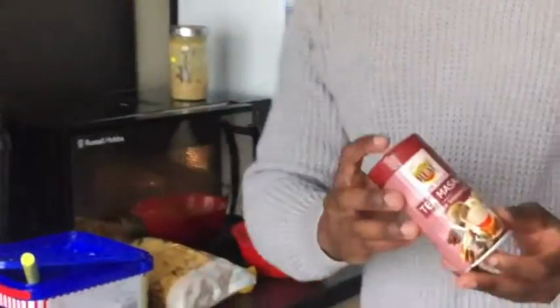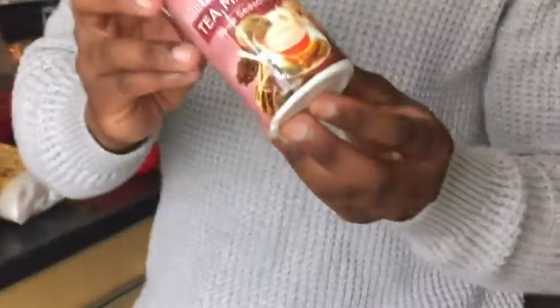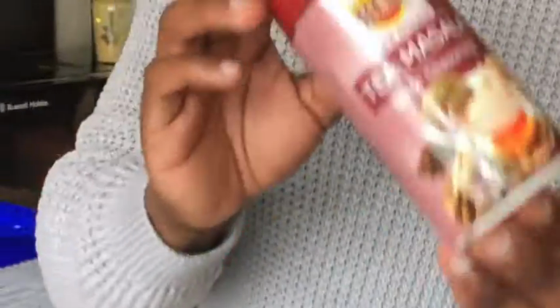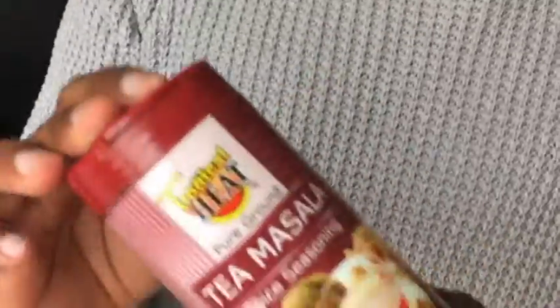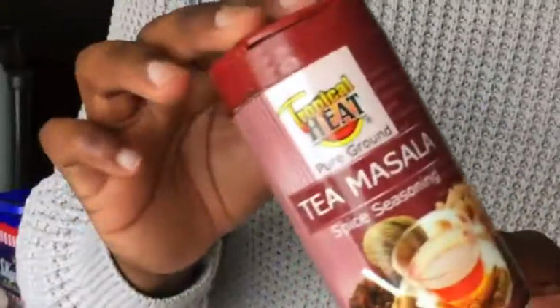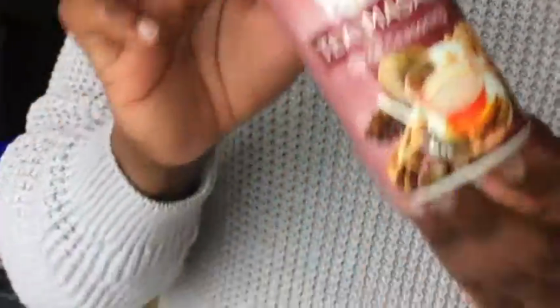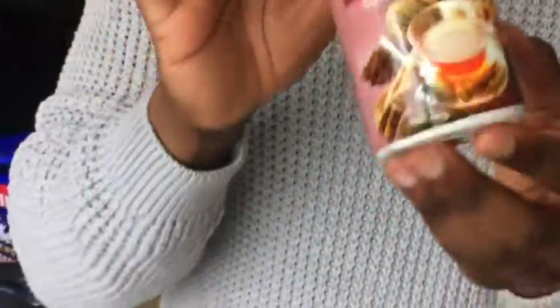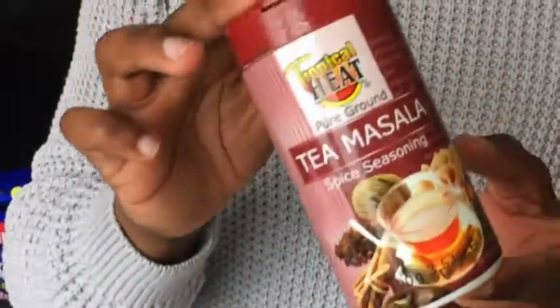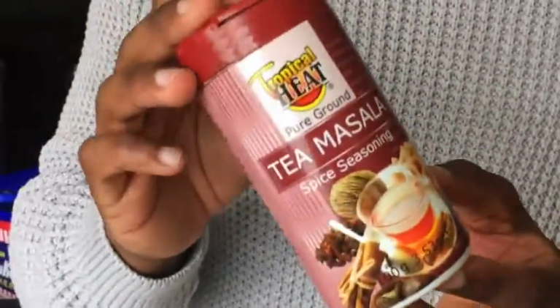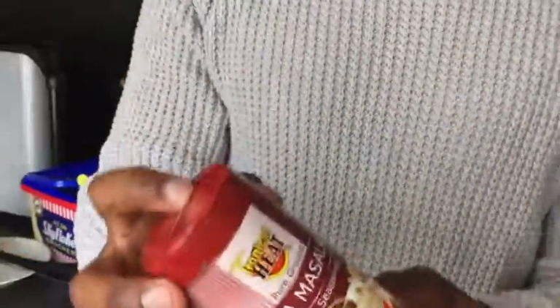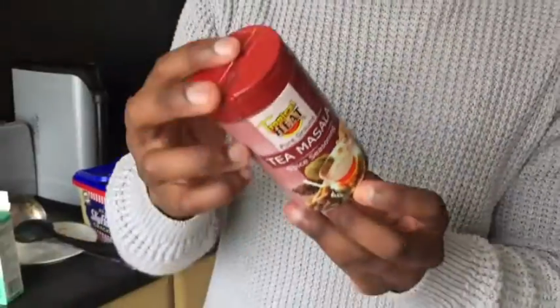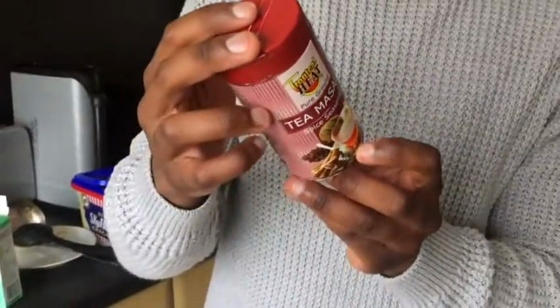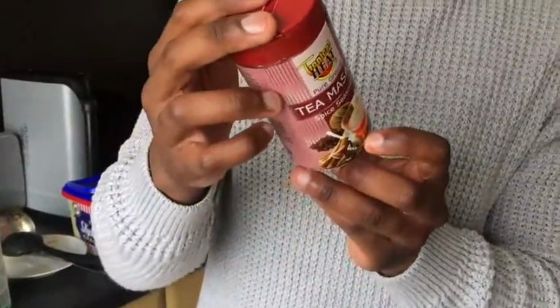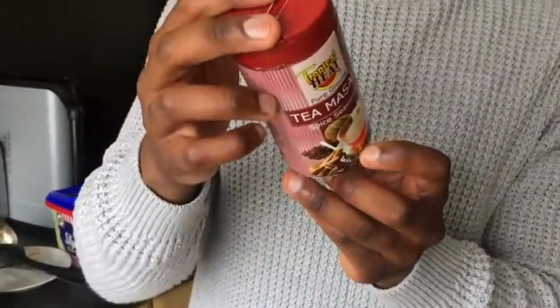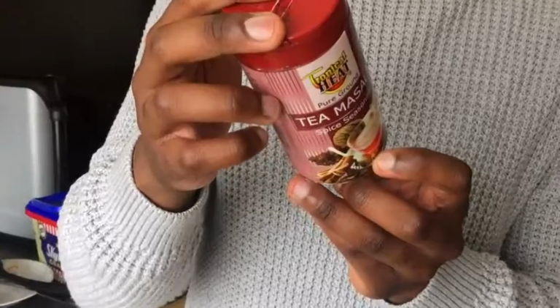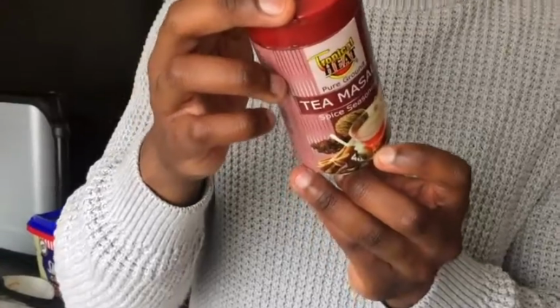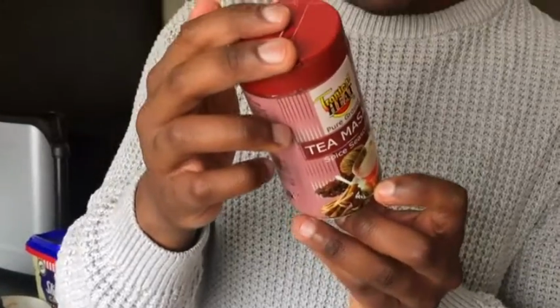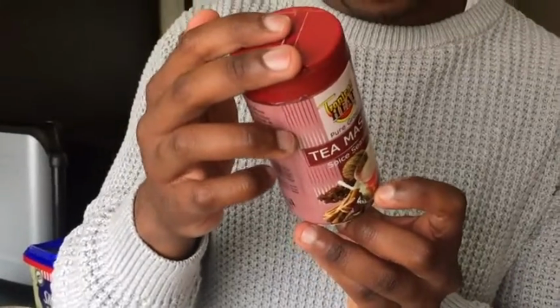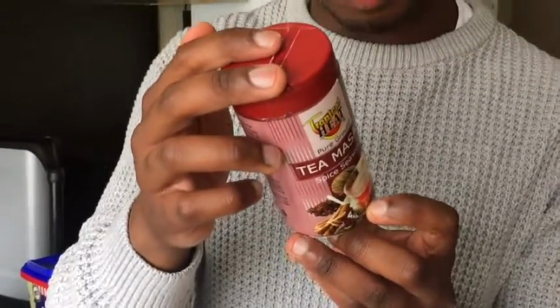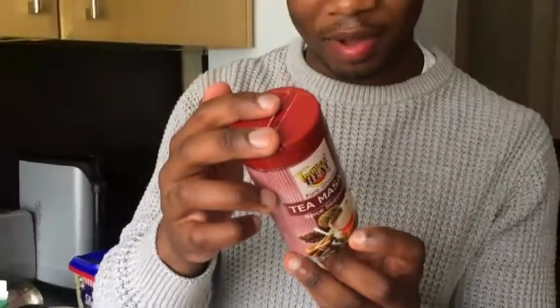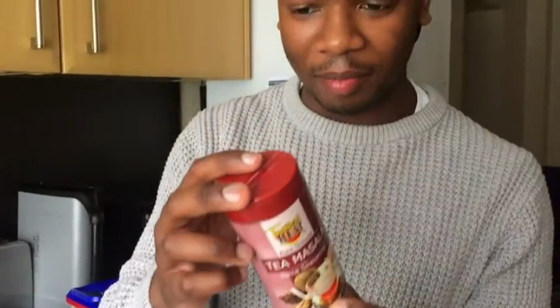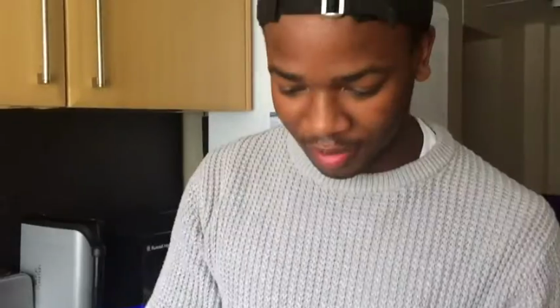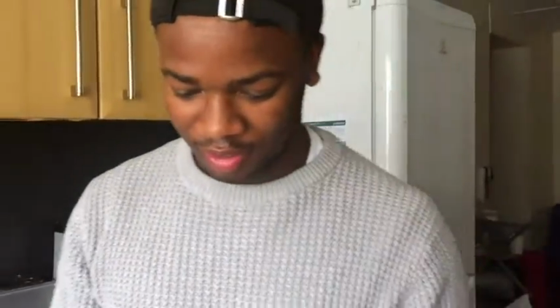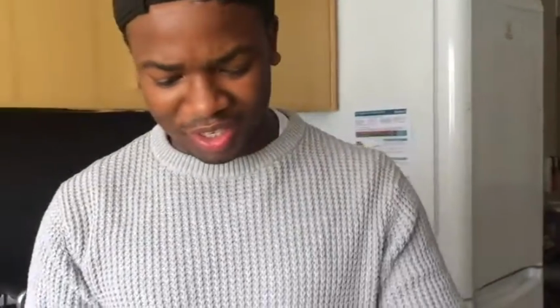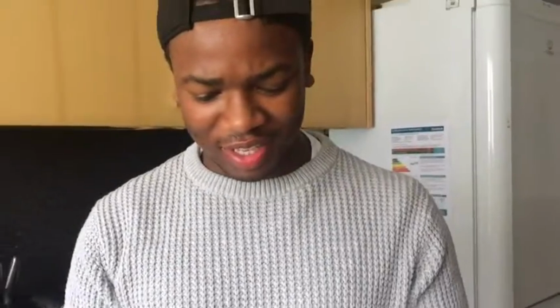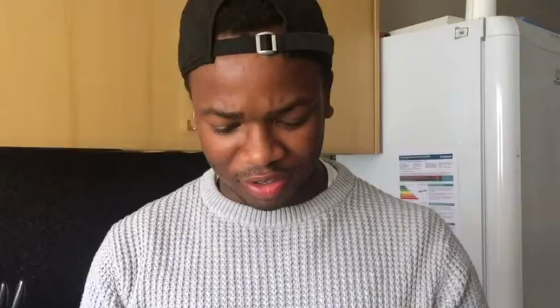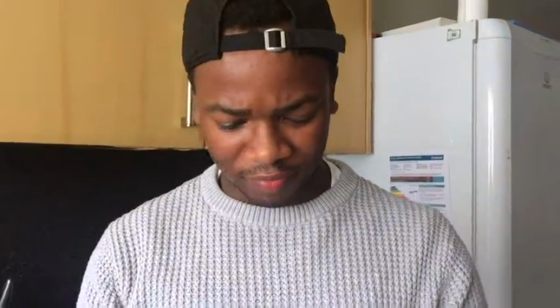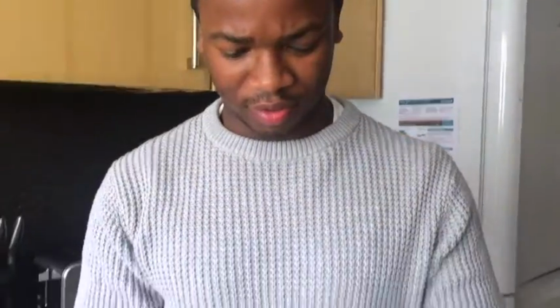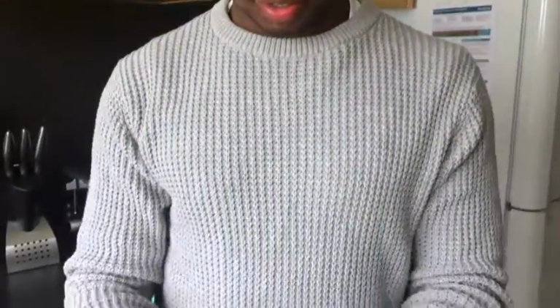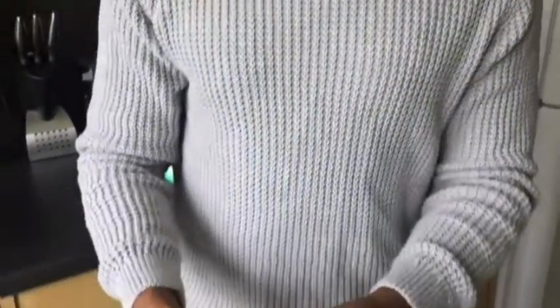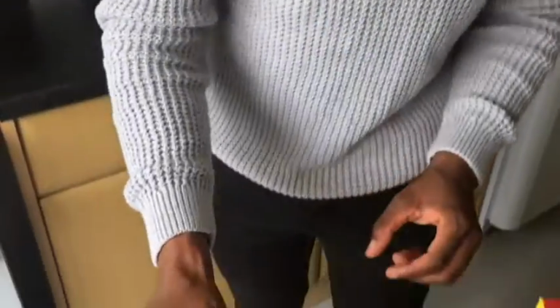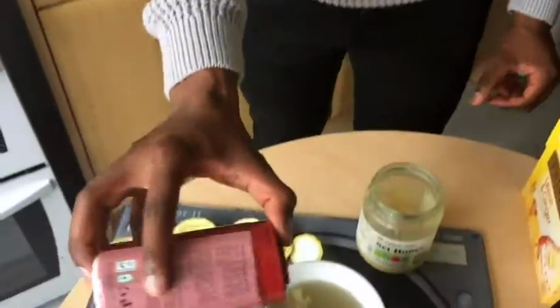So we've got this tea masala from Kenya — all the way from Kenya. It's a mix of cinnamon, ginger, cardamom, cloves, black pepper, and nutmeg. It just gives it that extra spiciness.